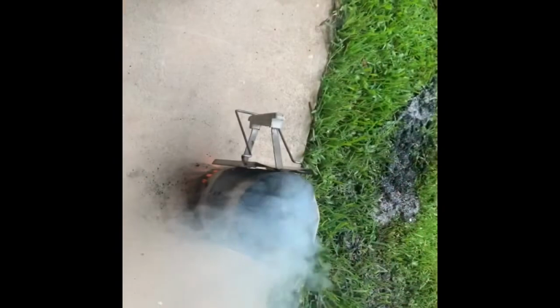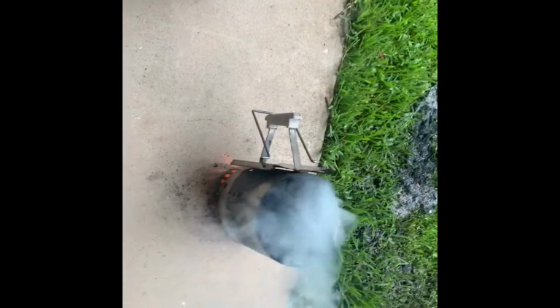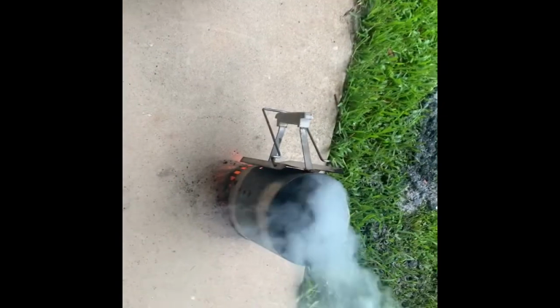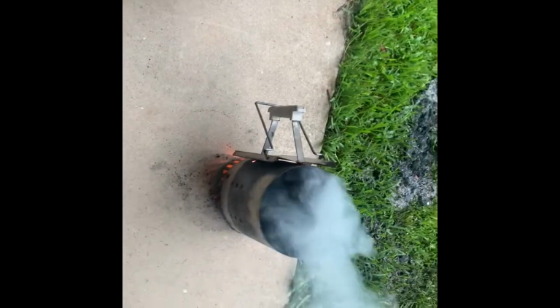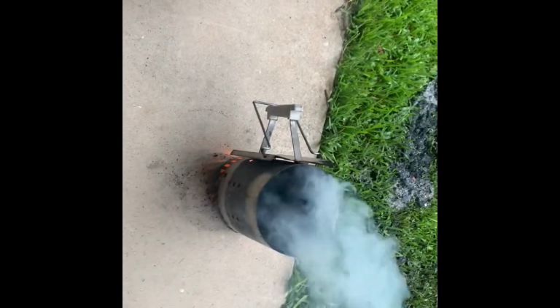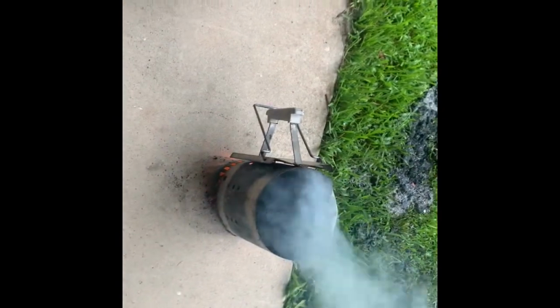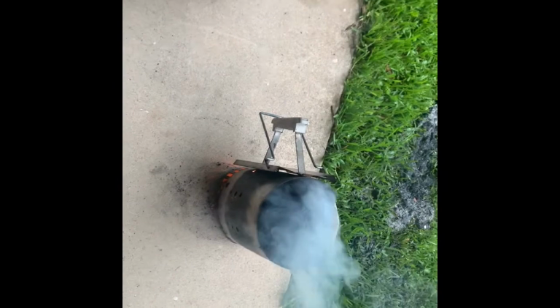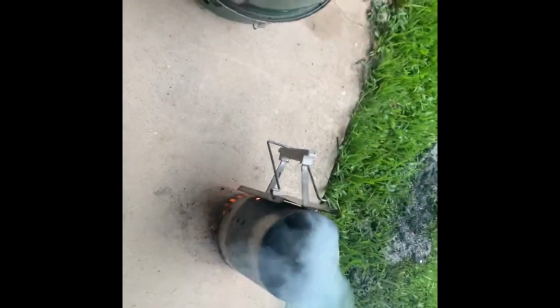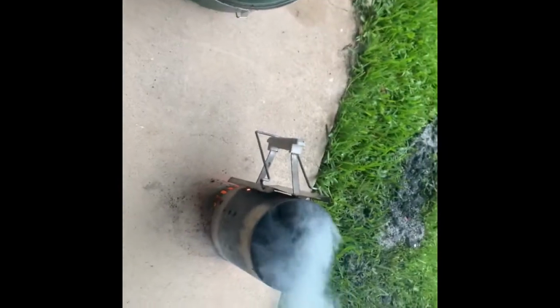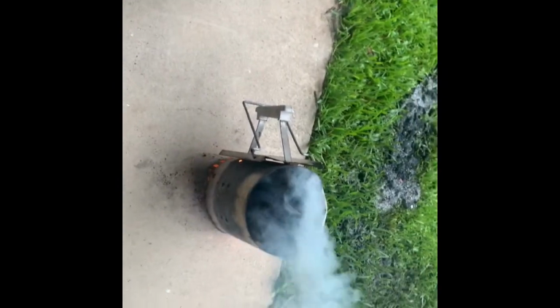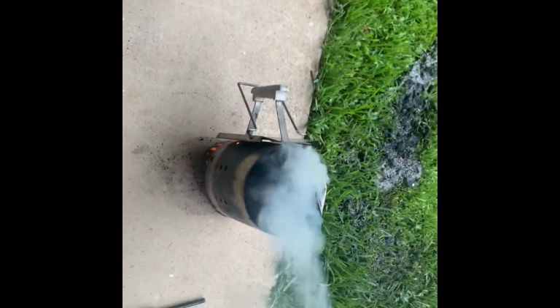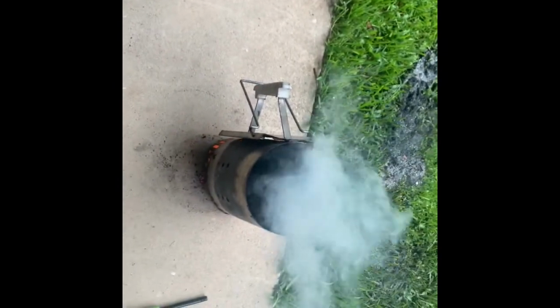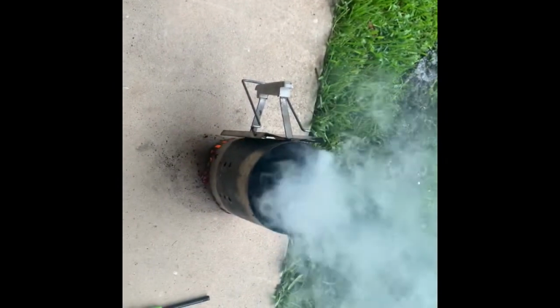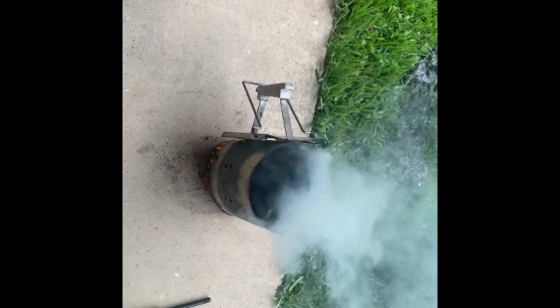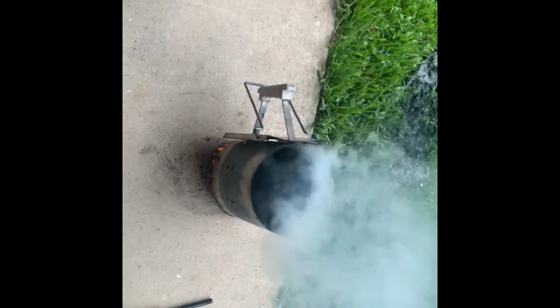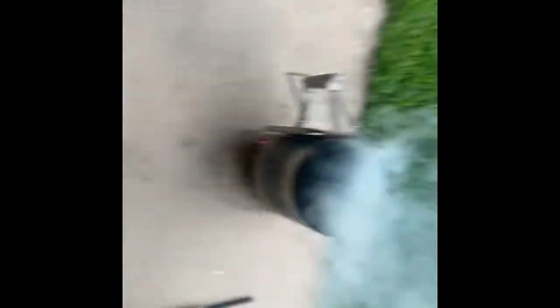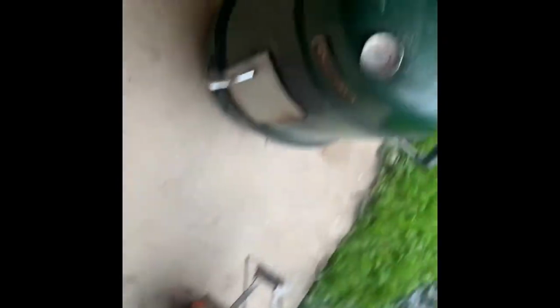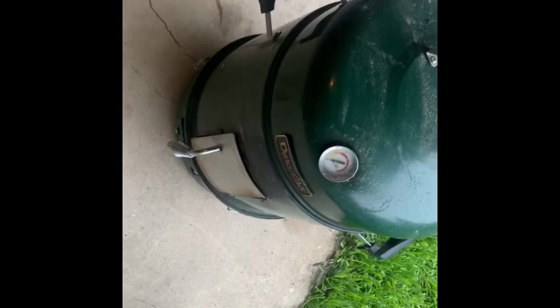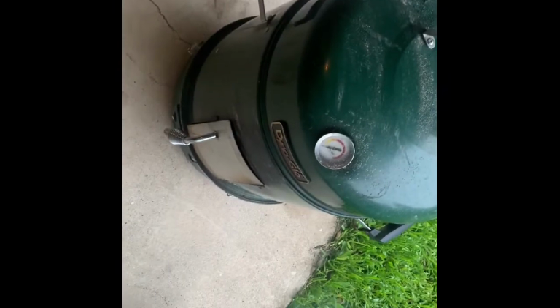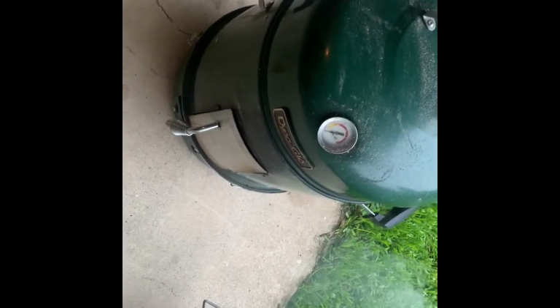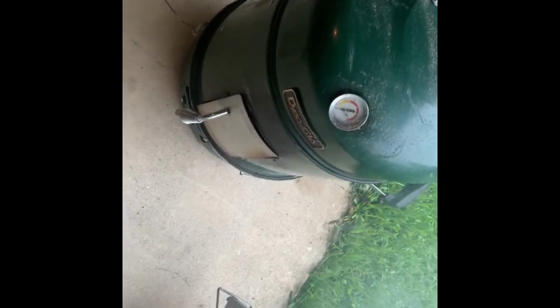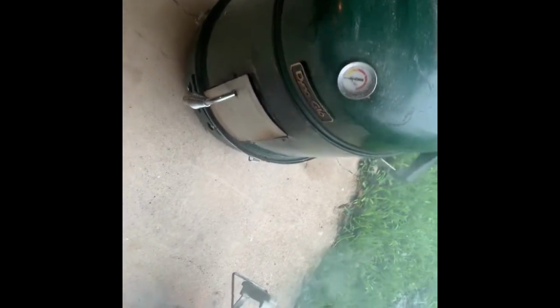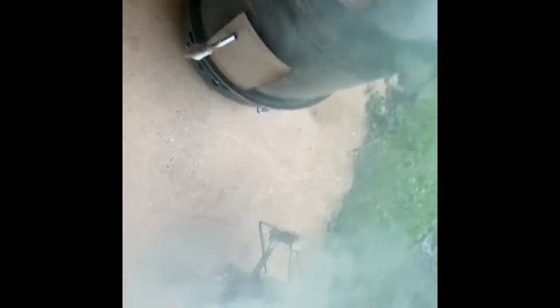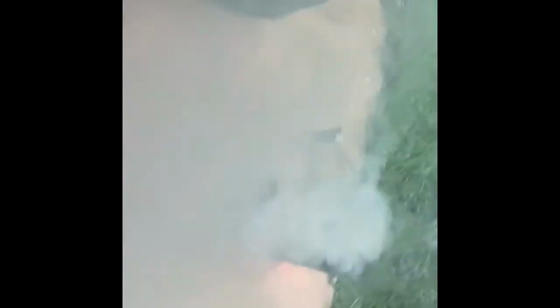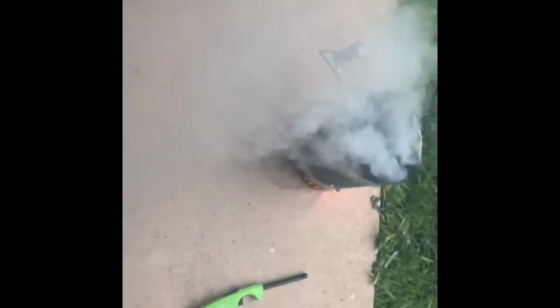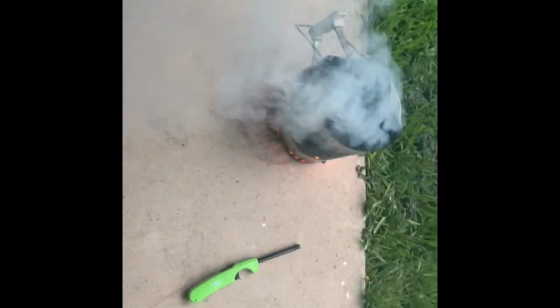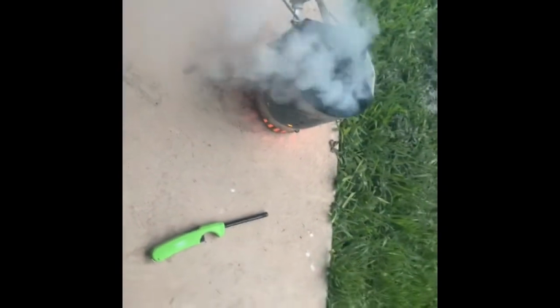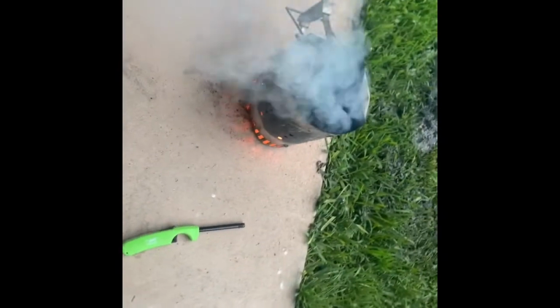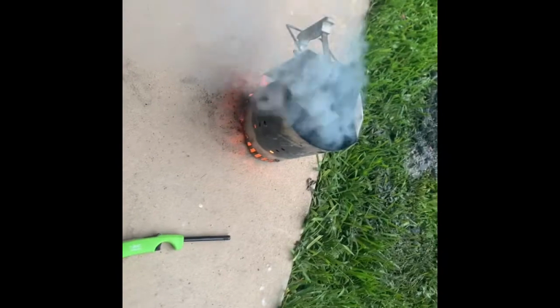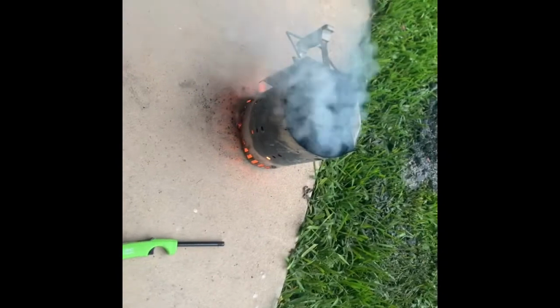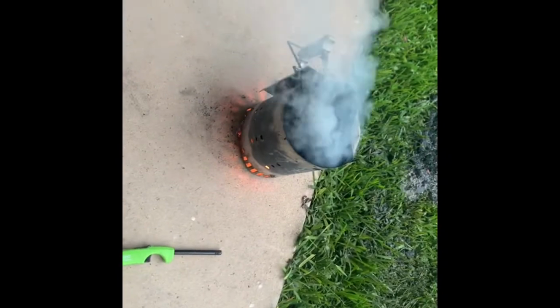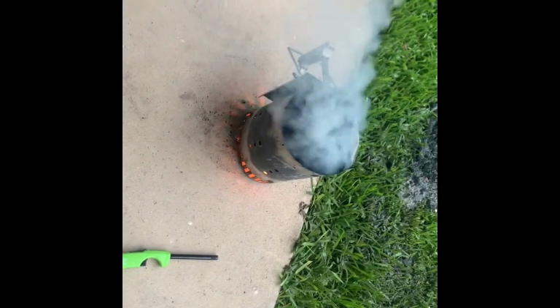We've got our charcoal started in the chimney starter. Go ahead and let that charcoal get white hot where all the bricks are nice and white. We'll add that in and then get our smoke tray, fill that with water, and we'll be ready to add the emu and some wood chips.